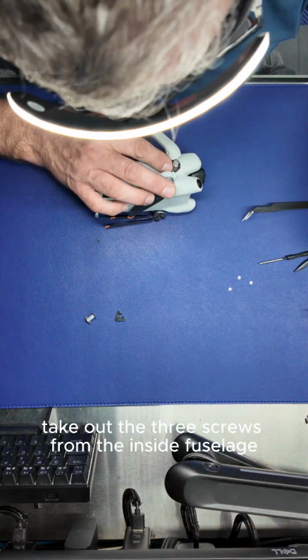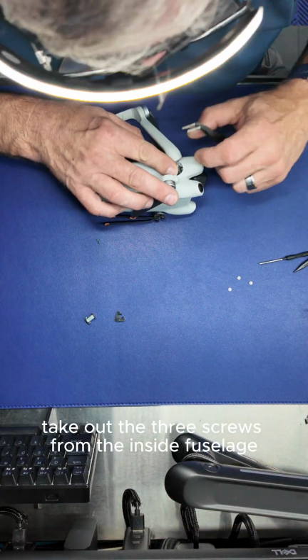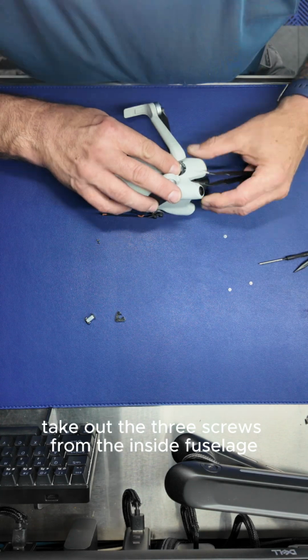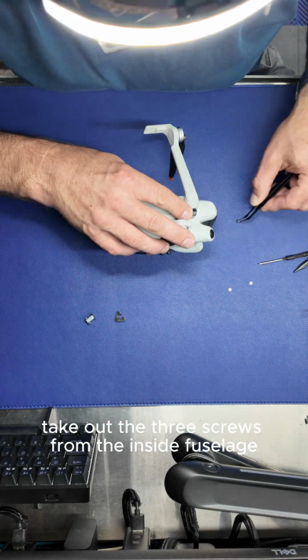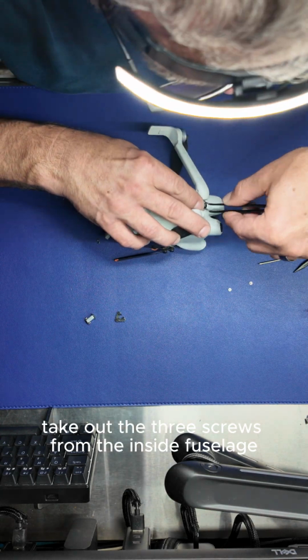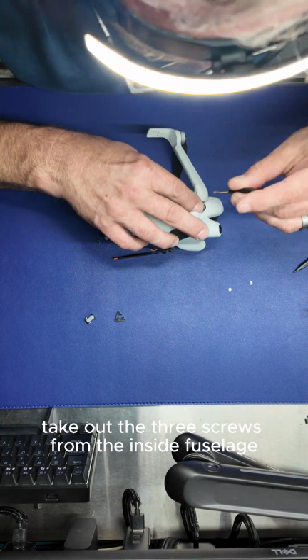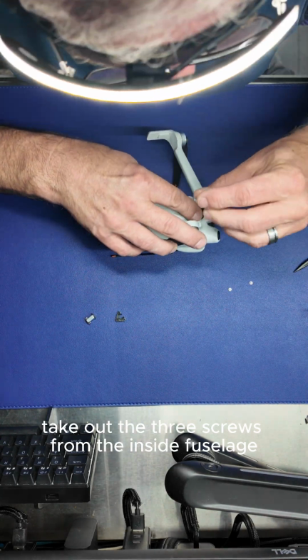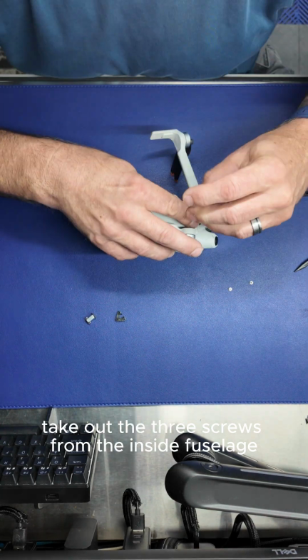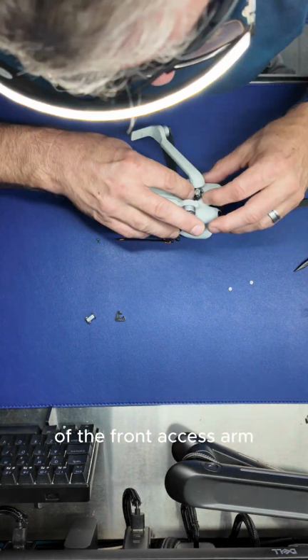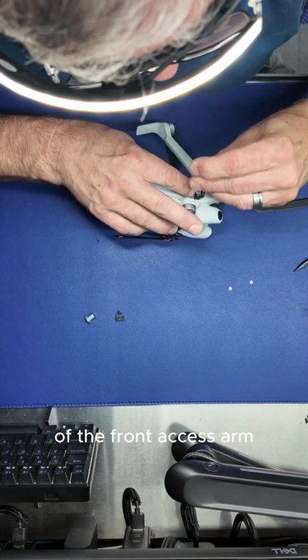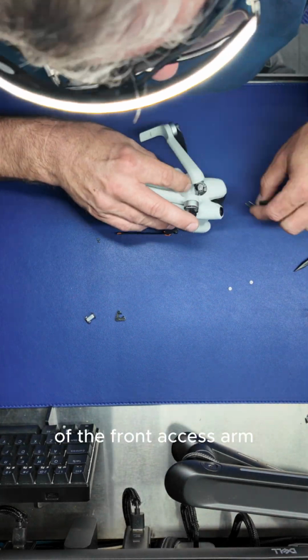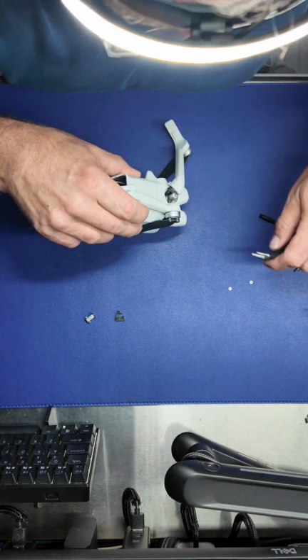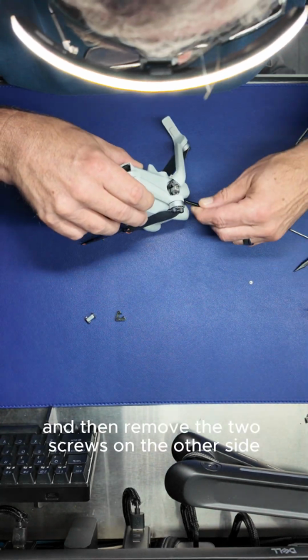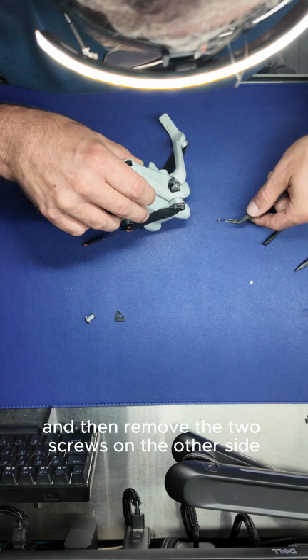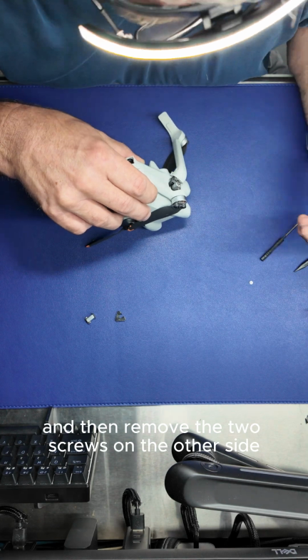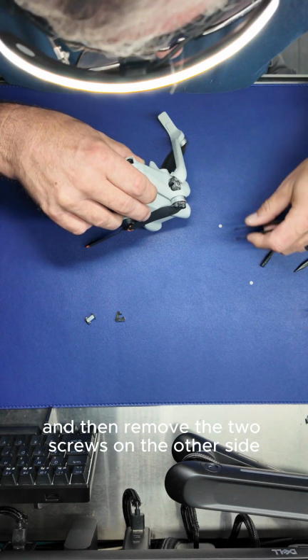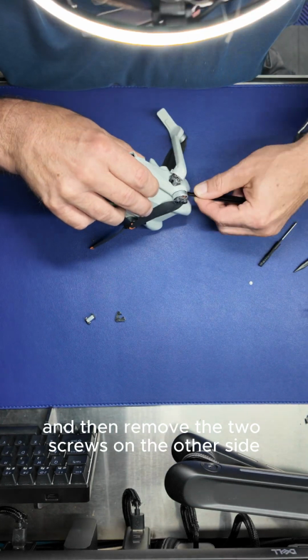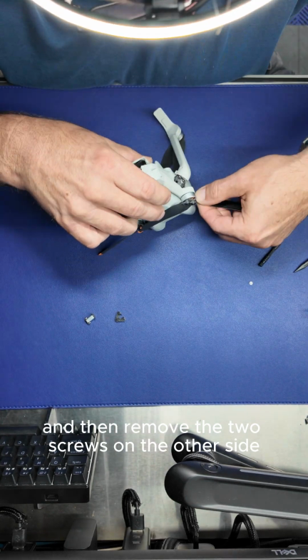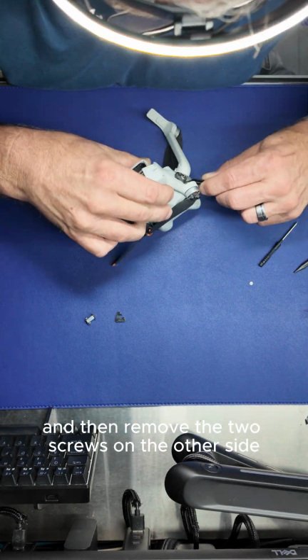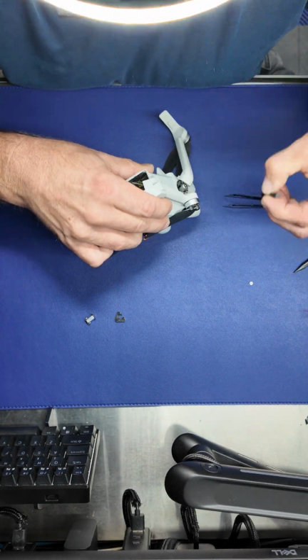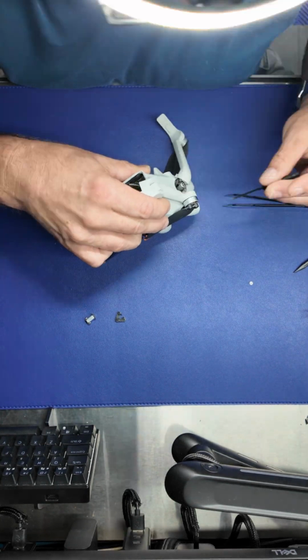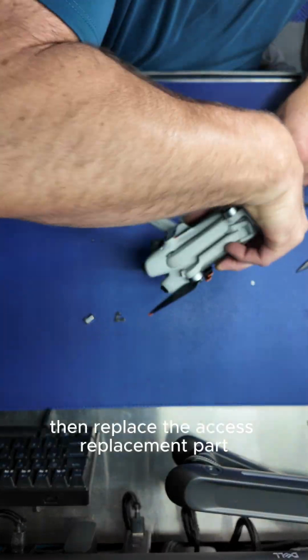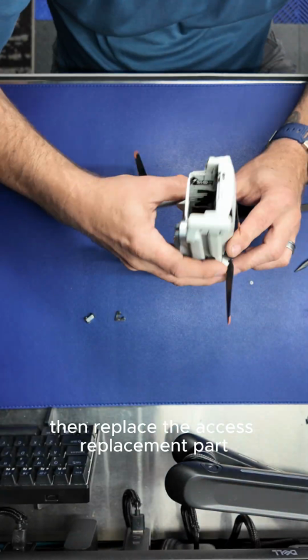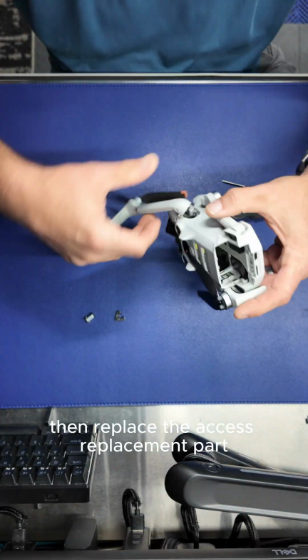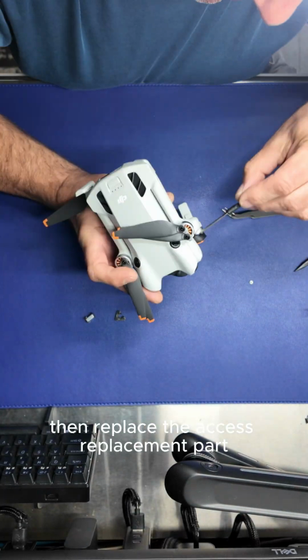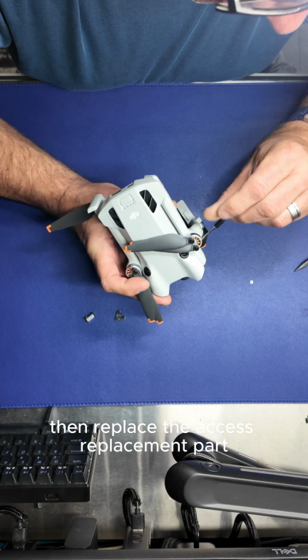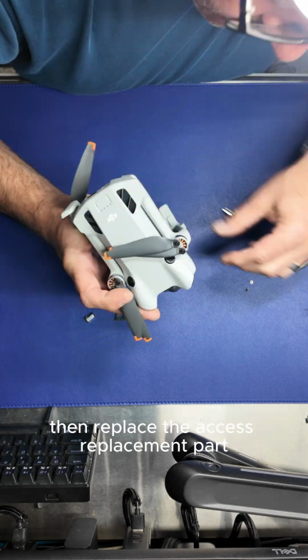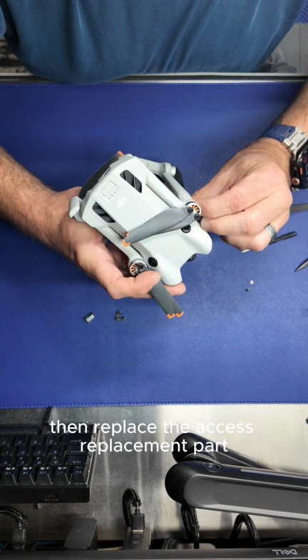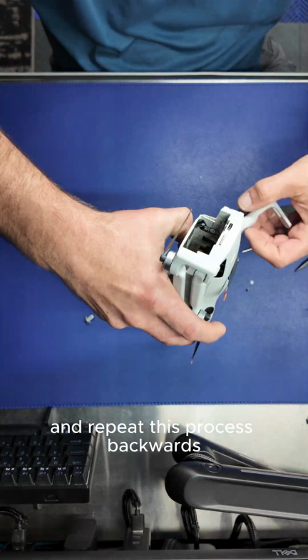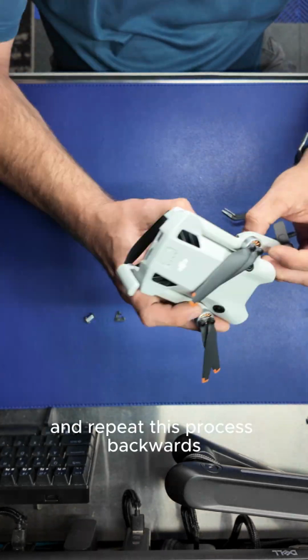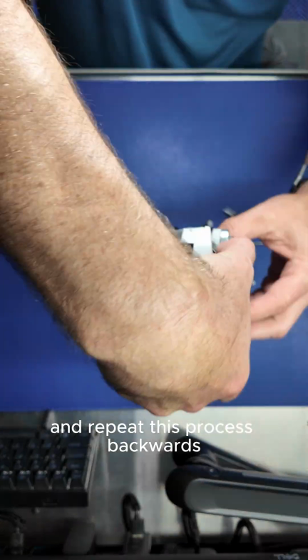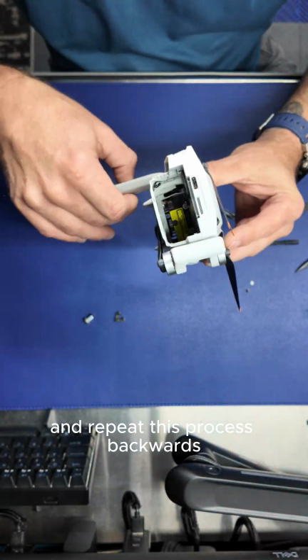Take out the three screws from the inside fuselage of the front axis arm, then remove the two screws on the other side. Then replace the axis replacement part and repeat this process backwards.